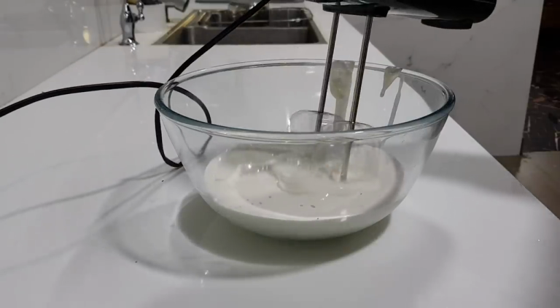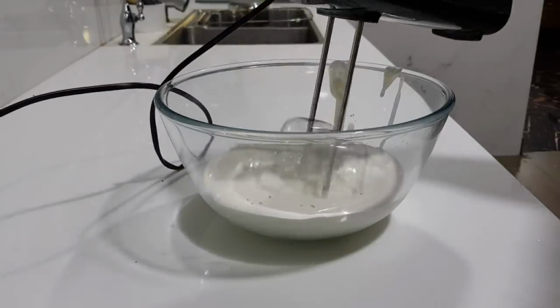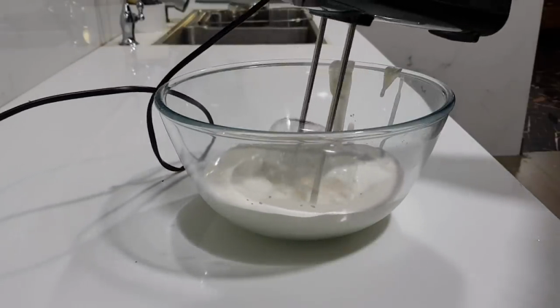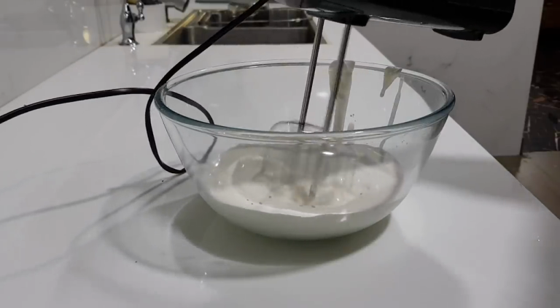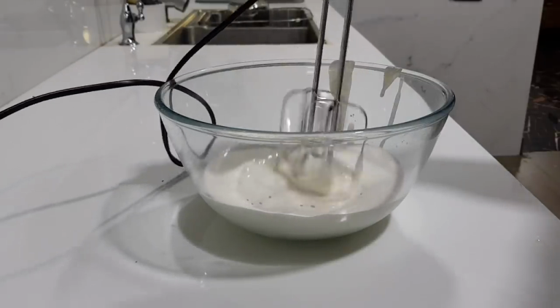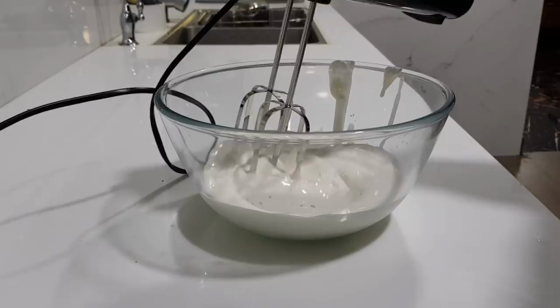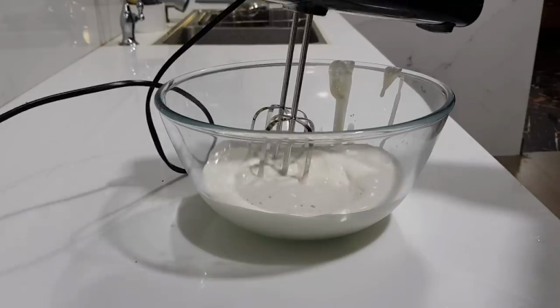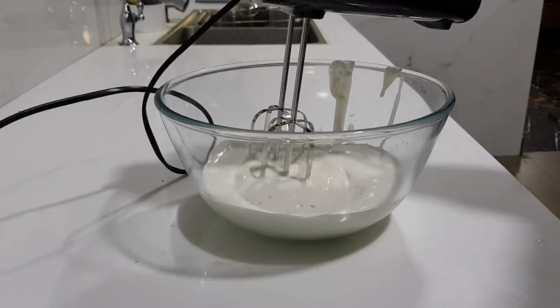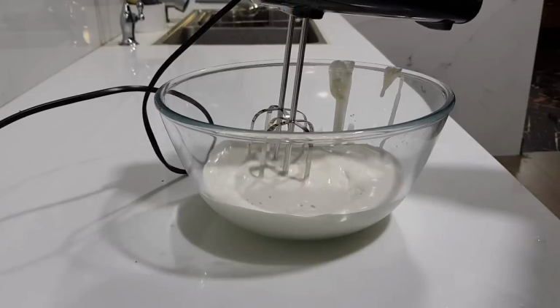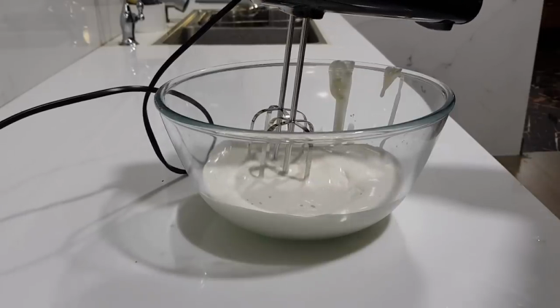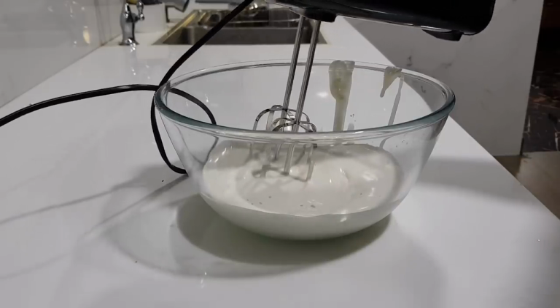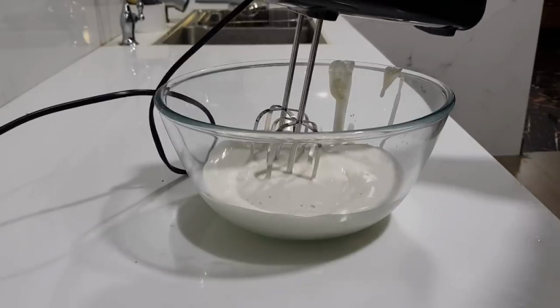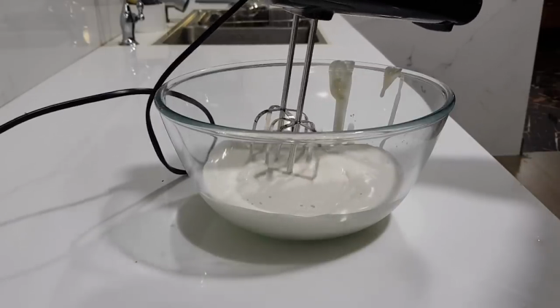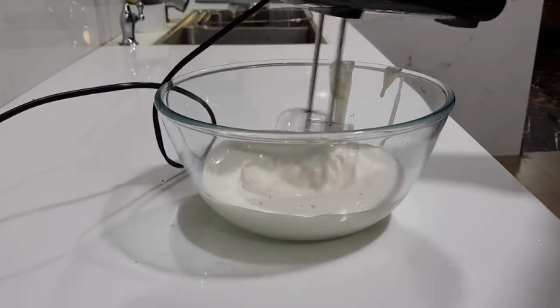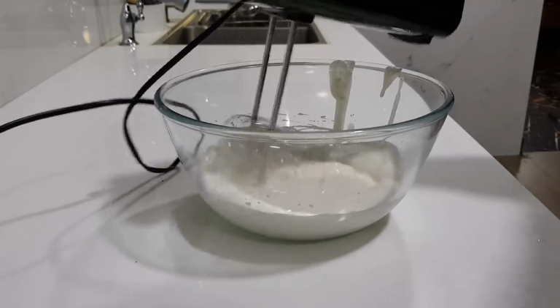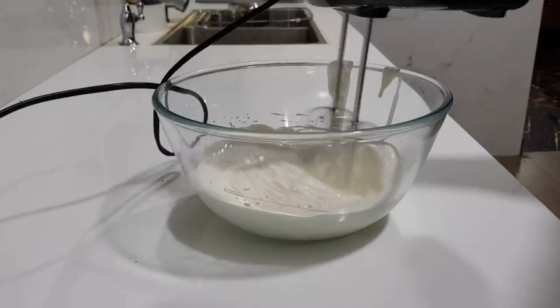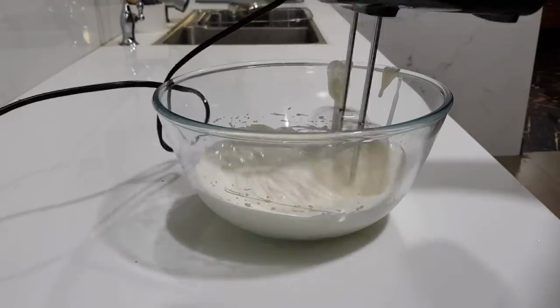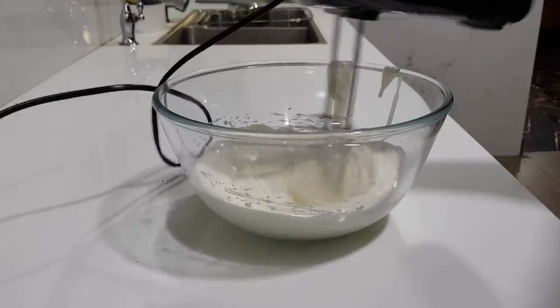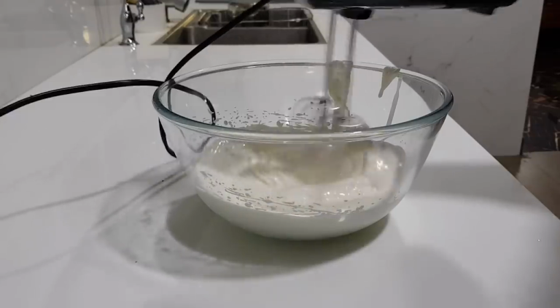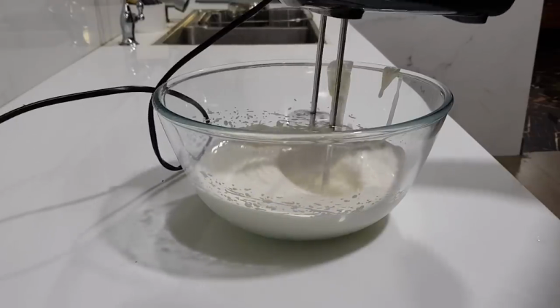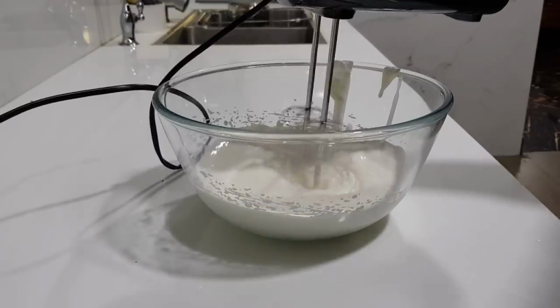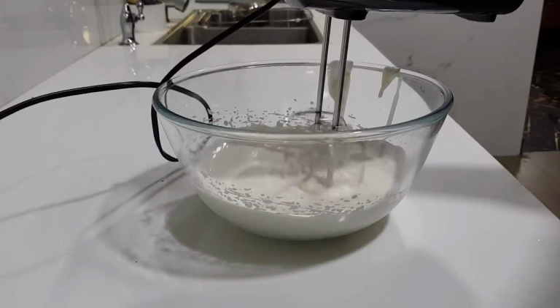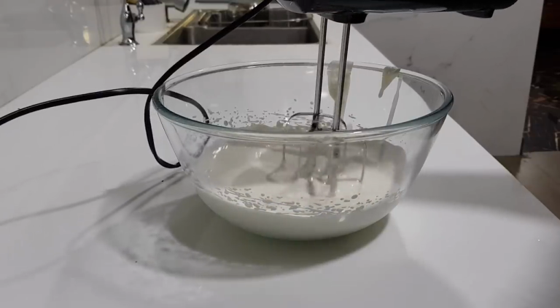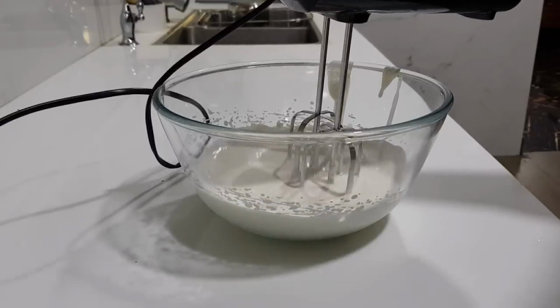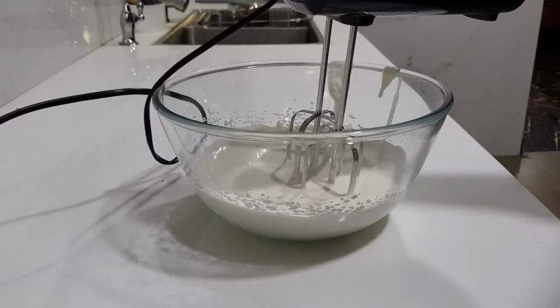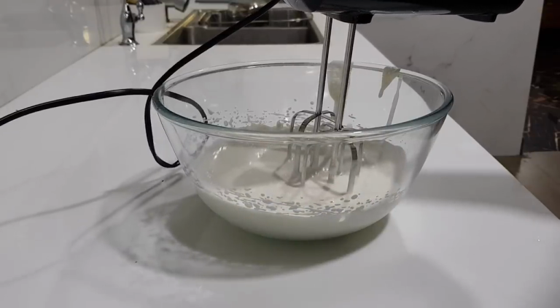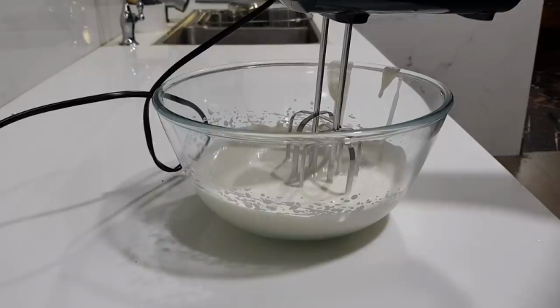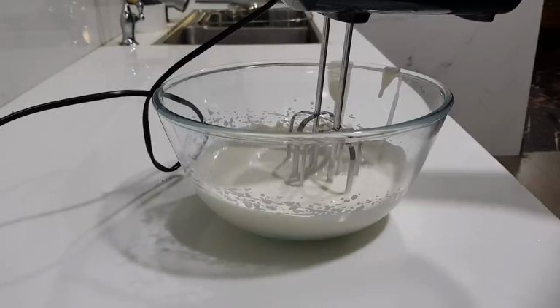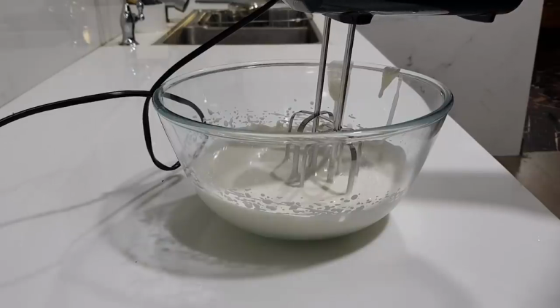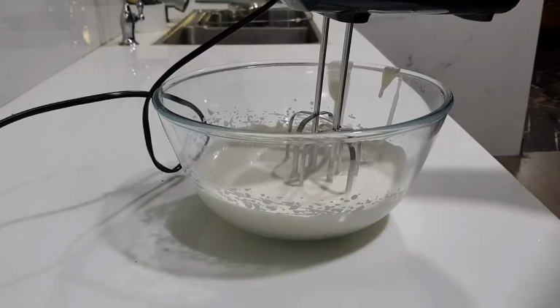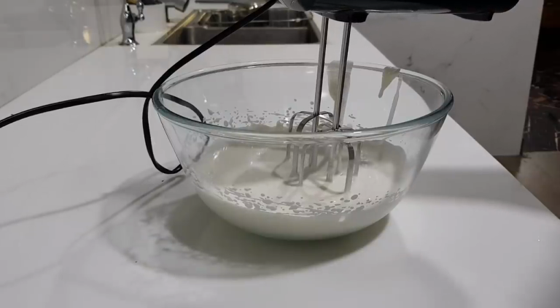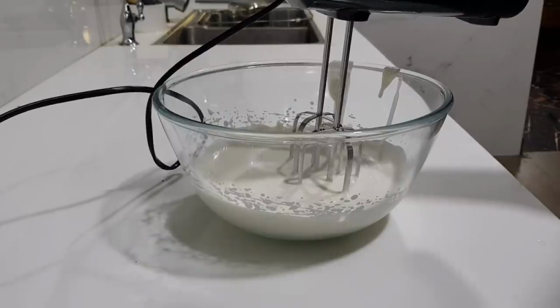First stage: the cream will be thick. We will use that stage. Let's adjust the stage — it will be cool and chill.